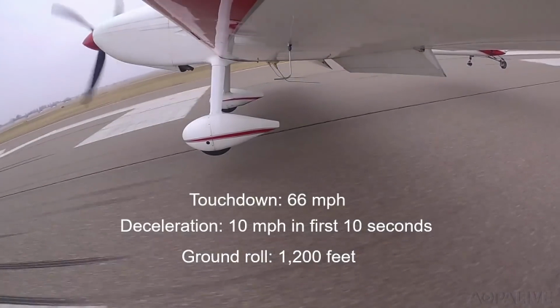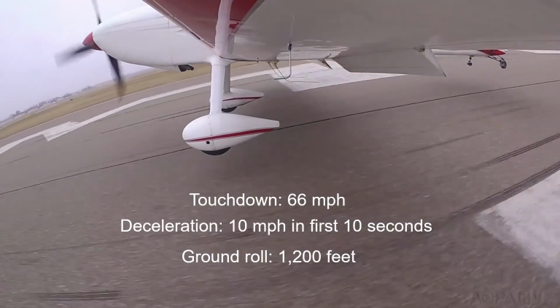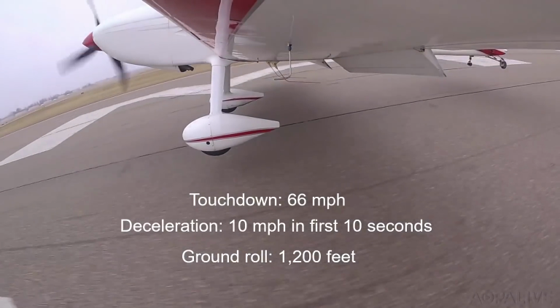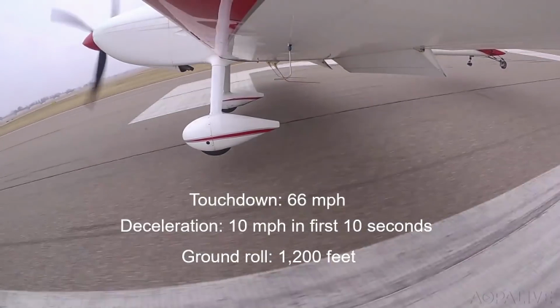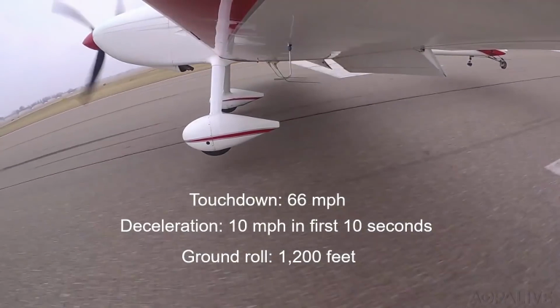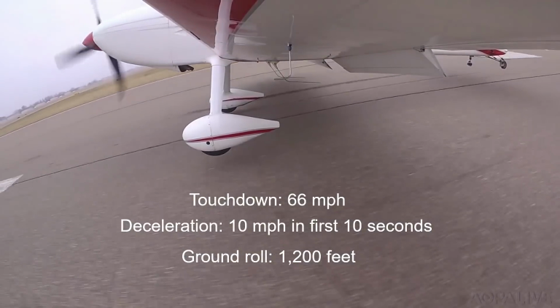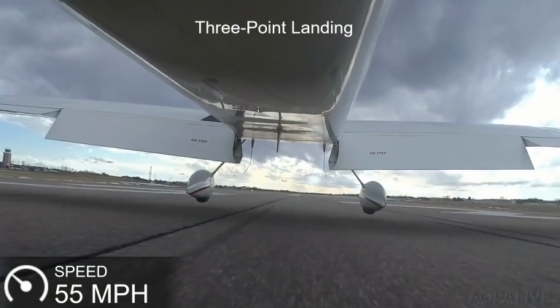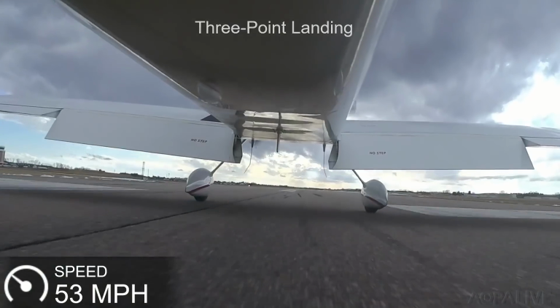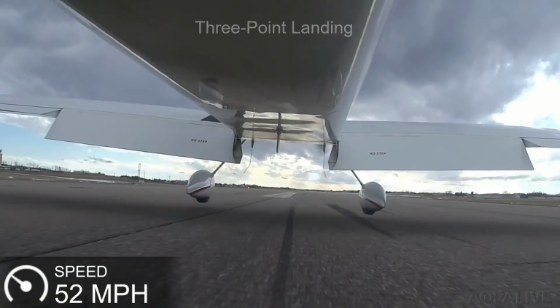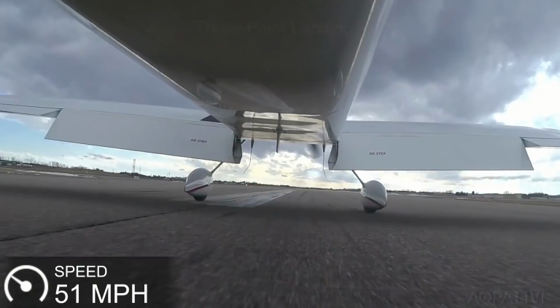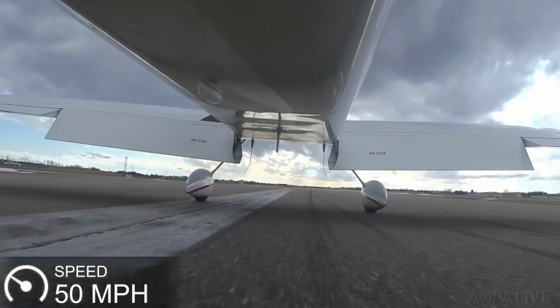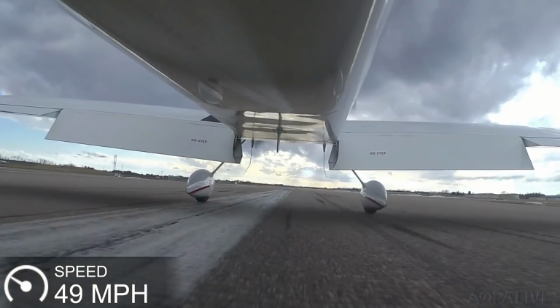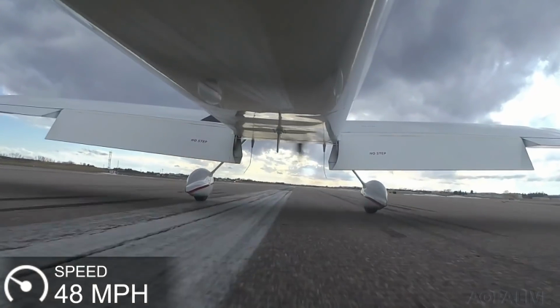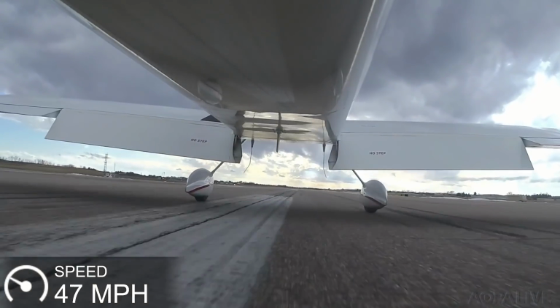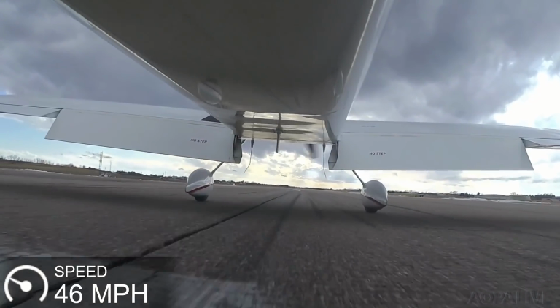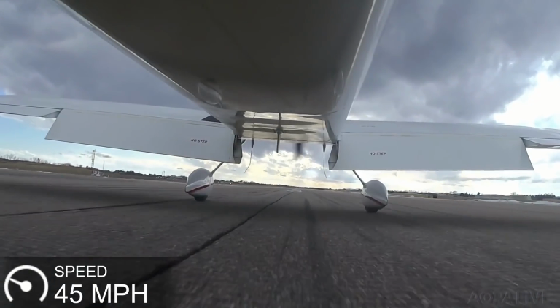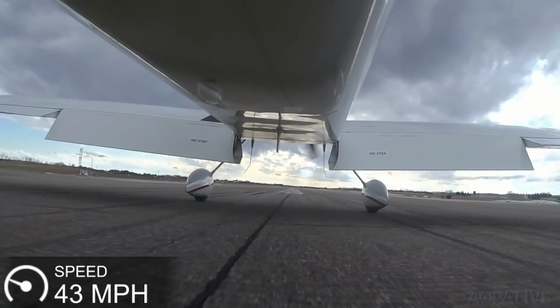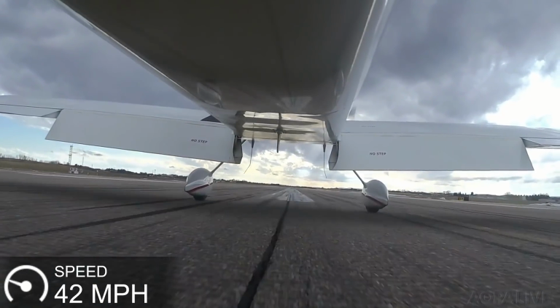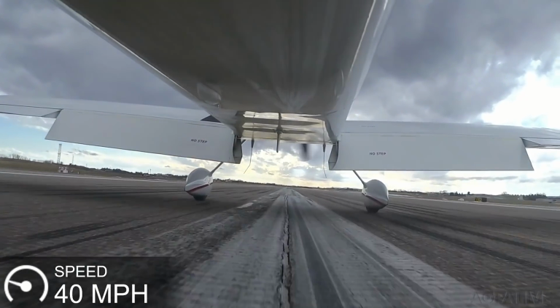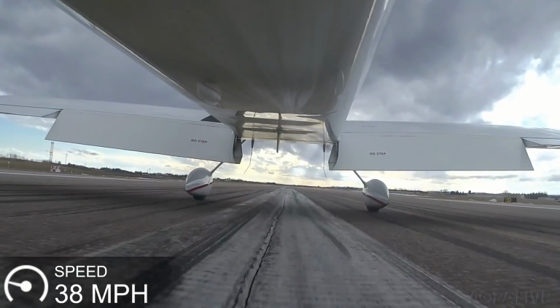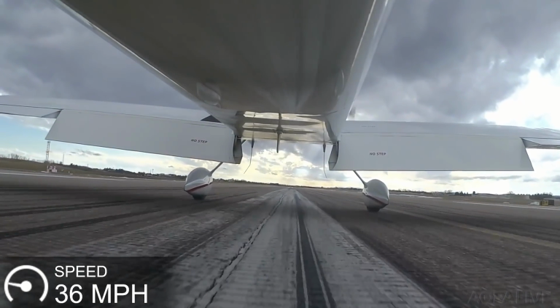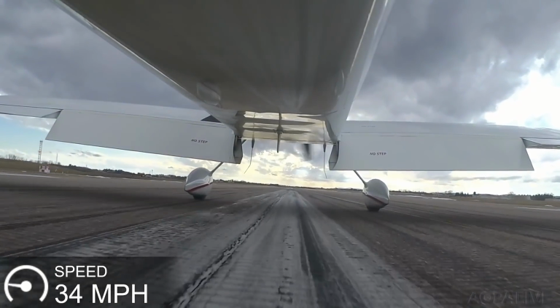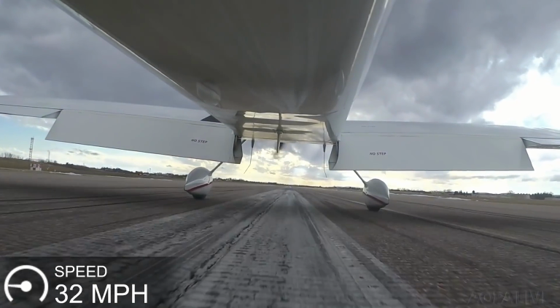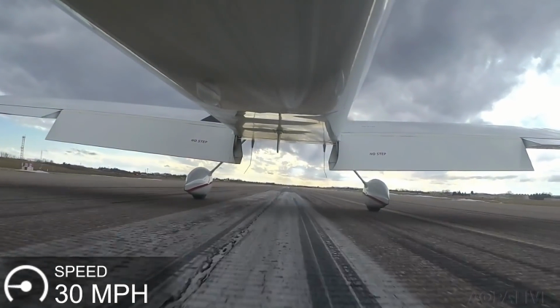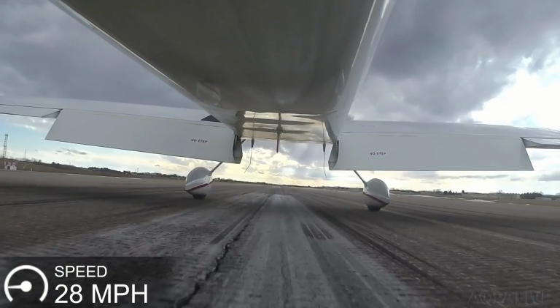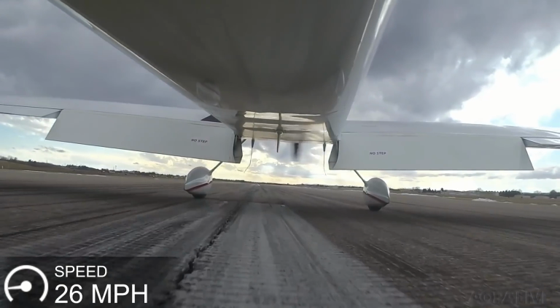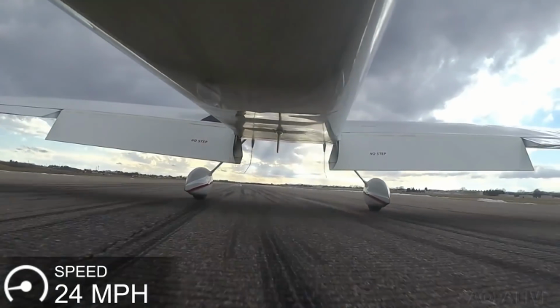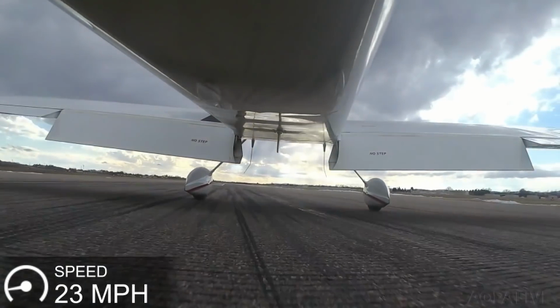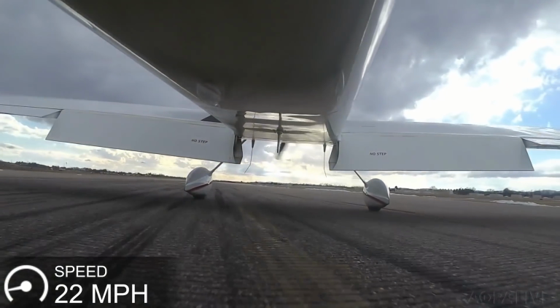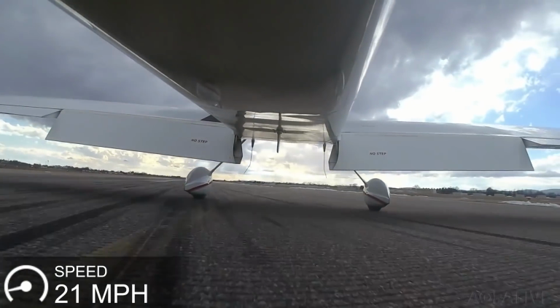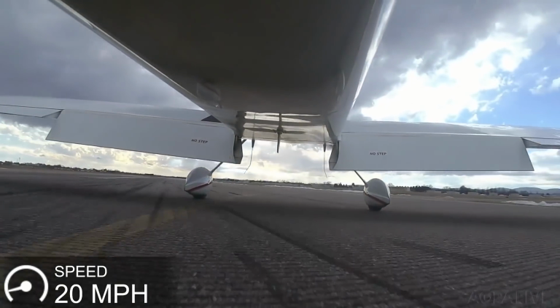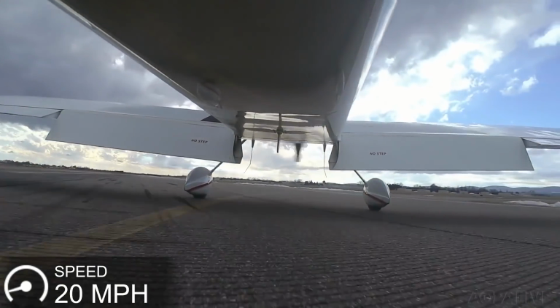From touchdown until the airplane slows to 30 miles an hour takes just seven seconds in the three-point attitude. It takes twenty-five seconds — more than three times as long — during a wheel landing.